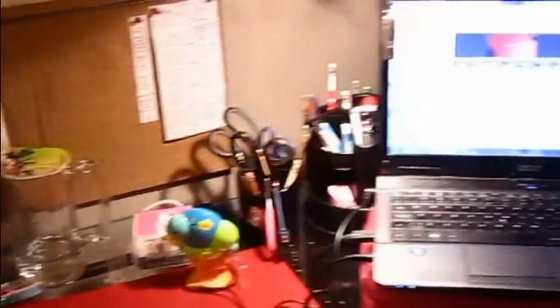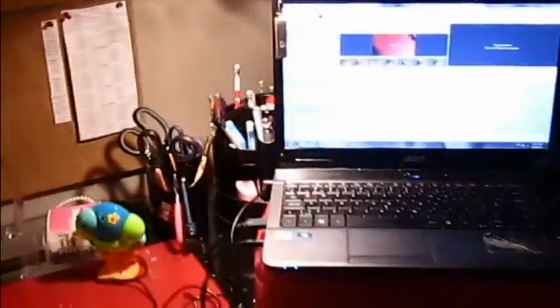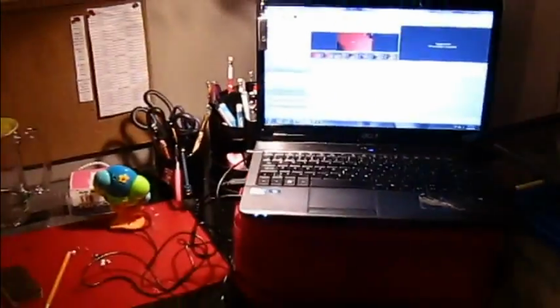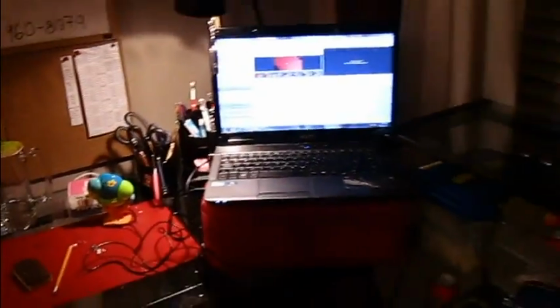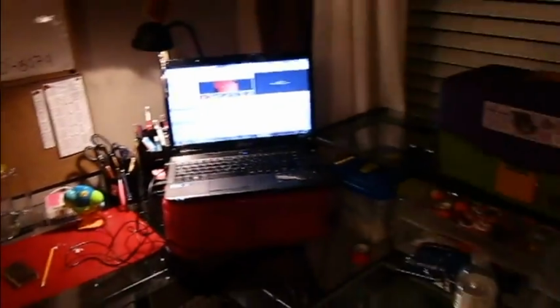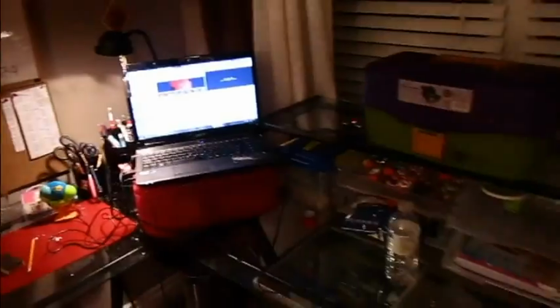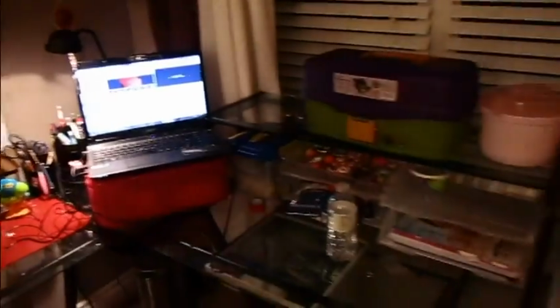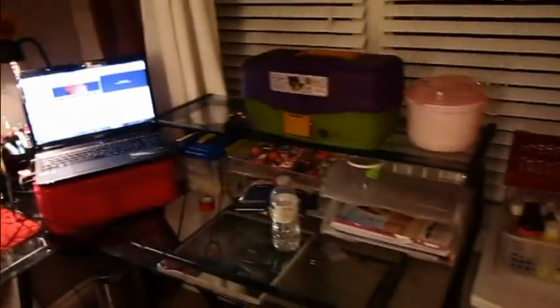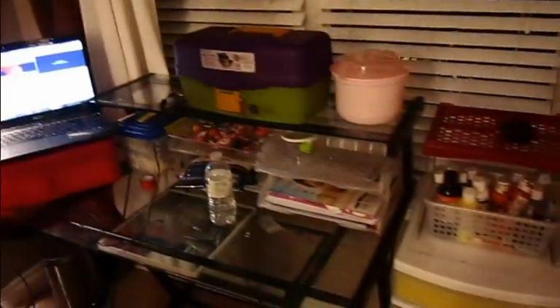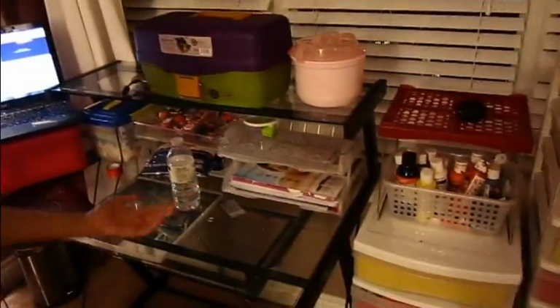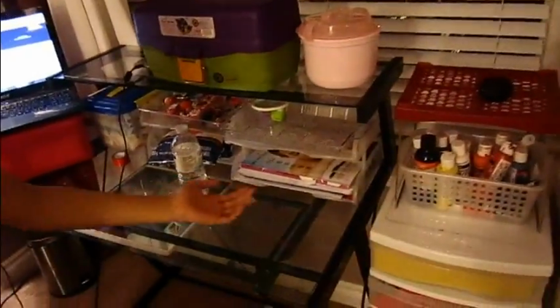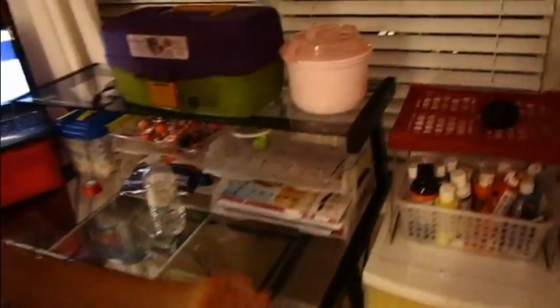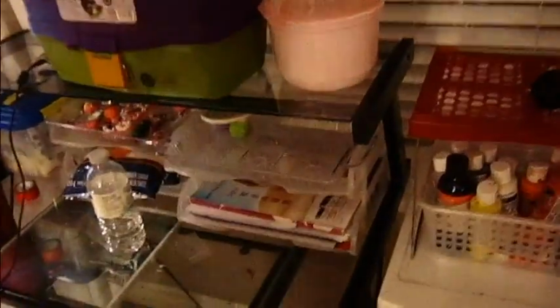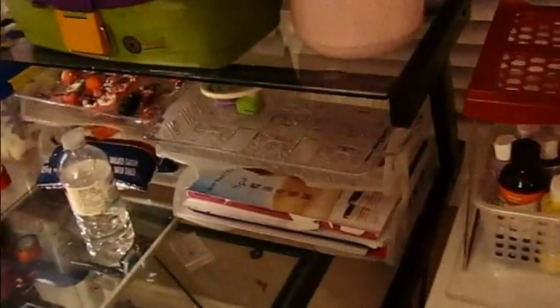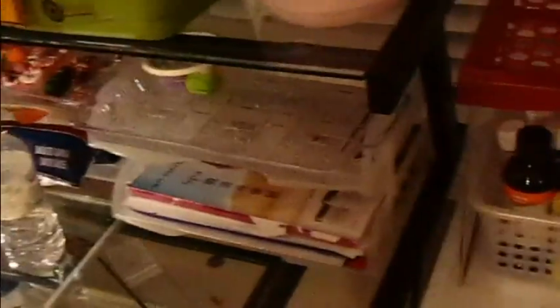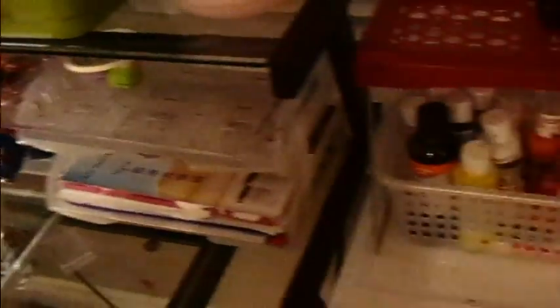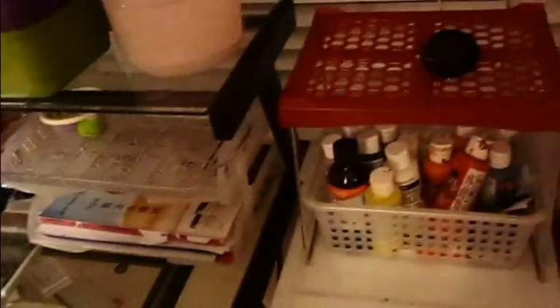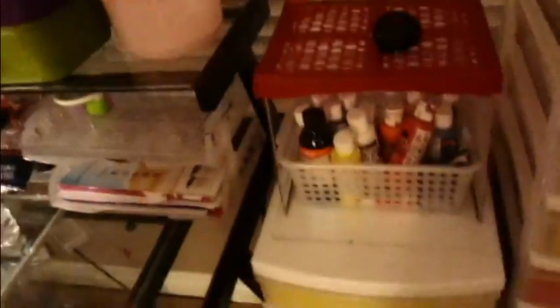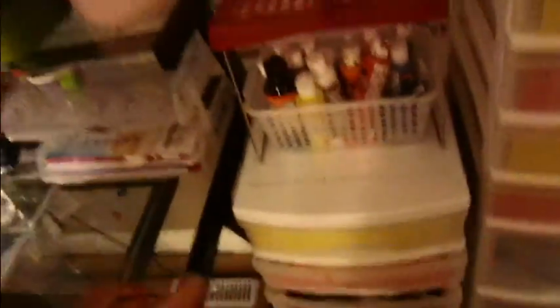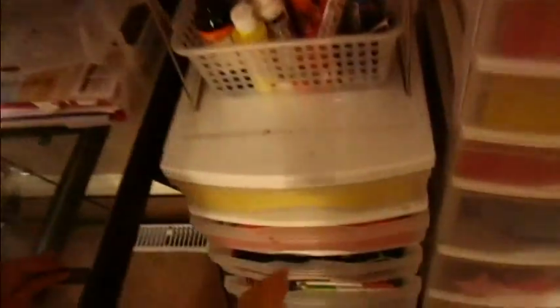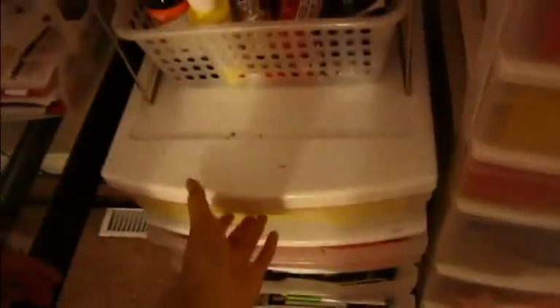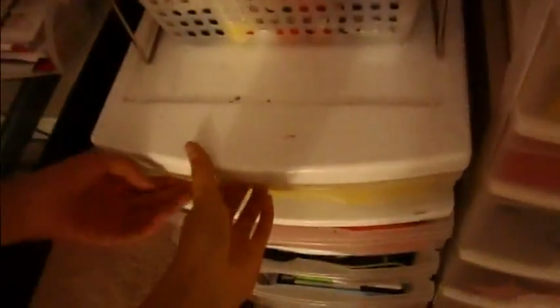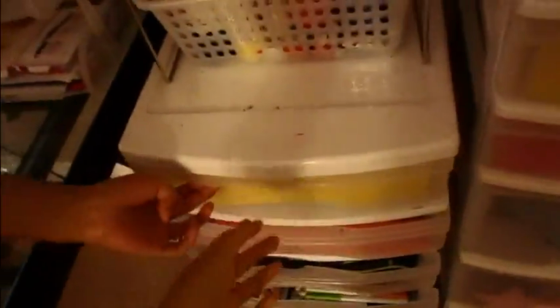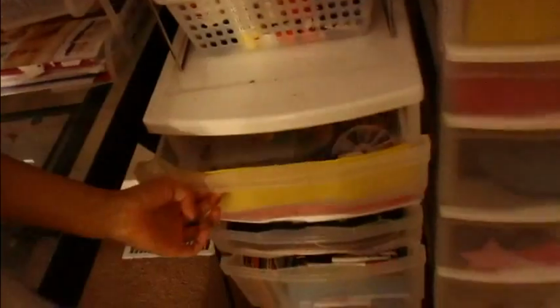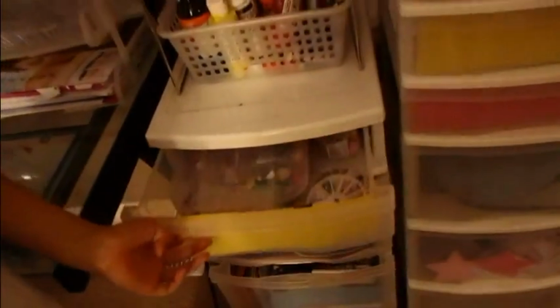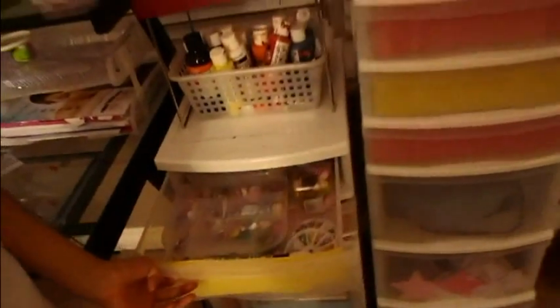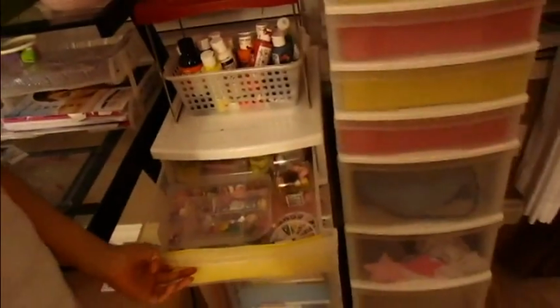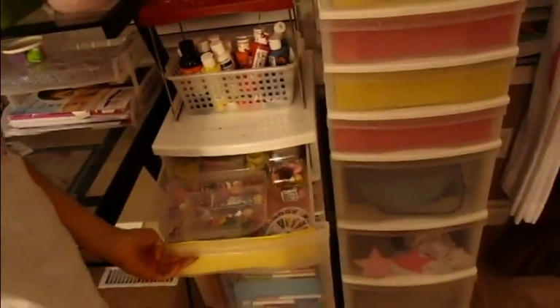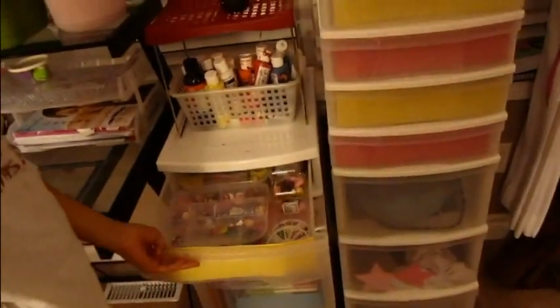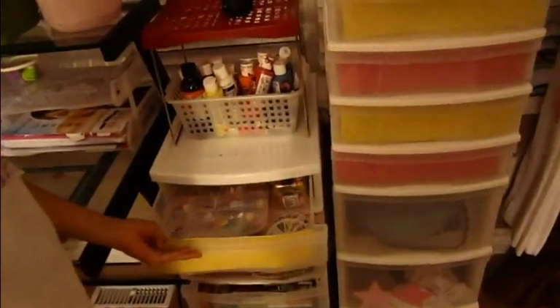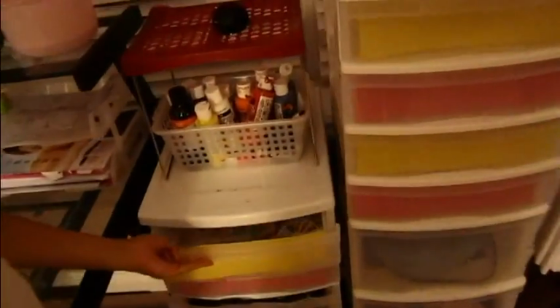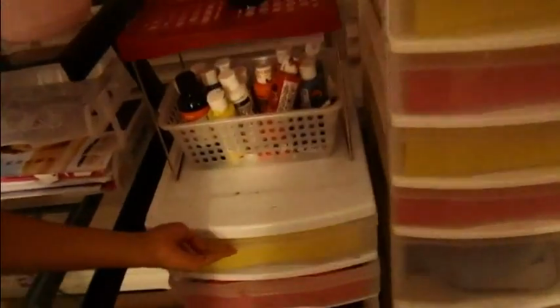This is my desk — so messy, sorry. And these are my drawers where I put my stuff in, my art stuff.